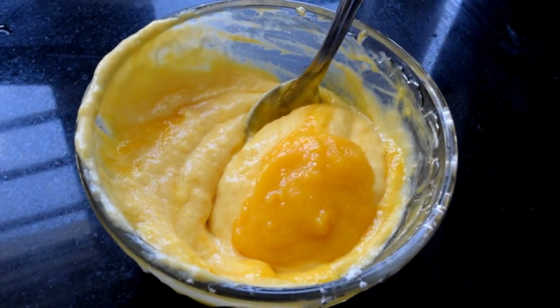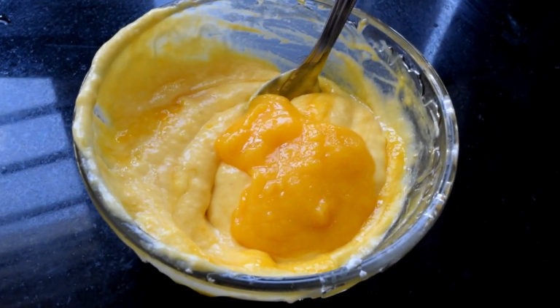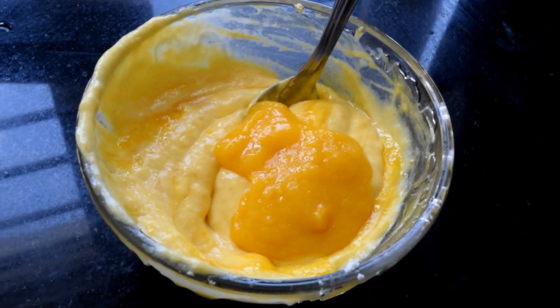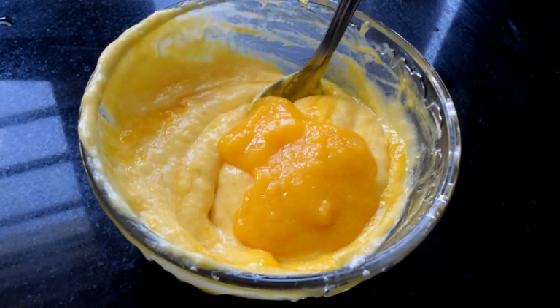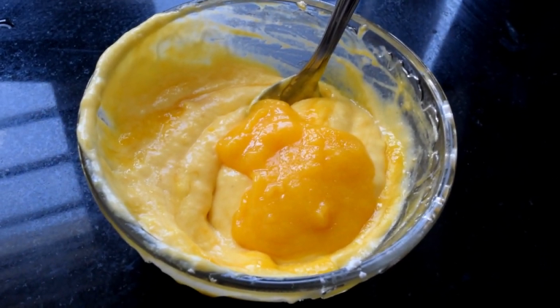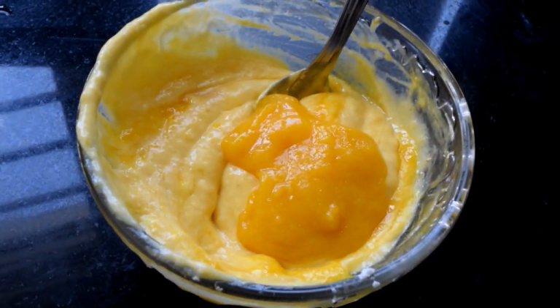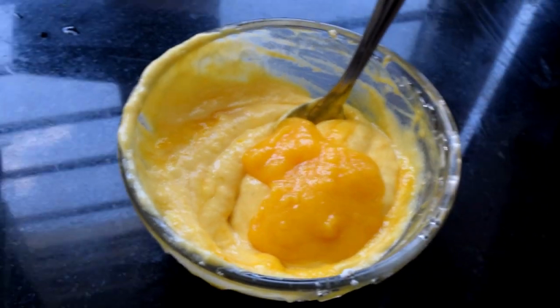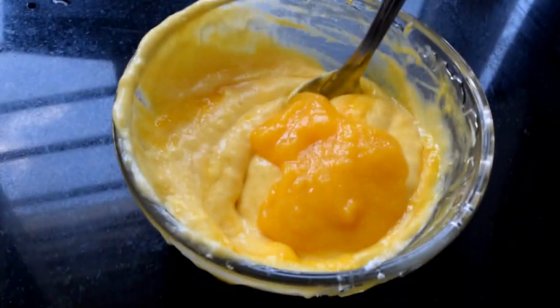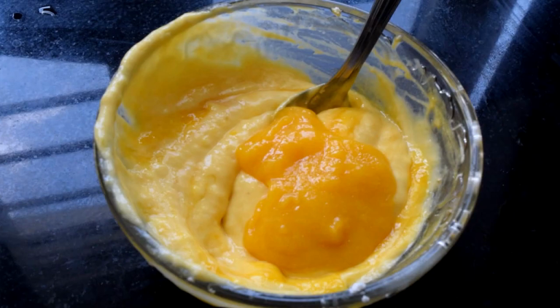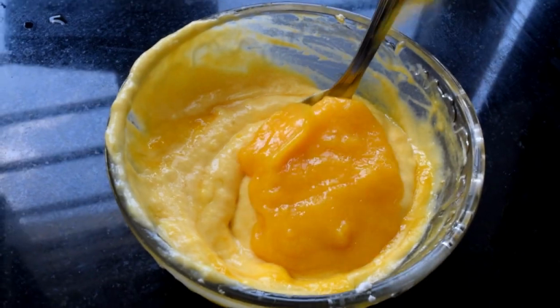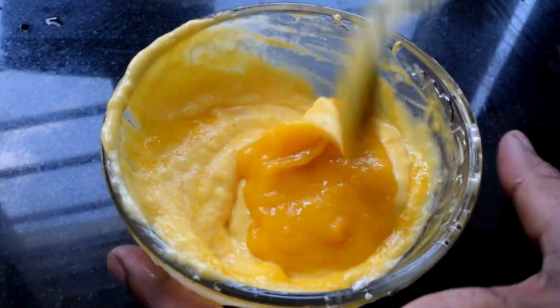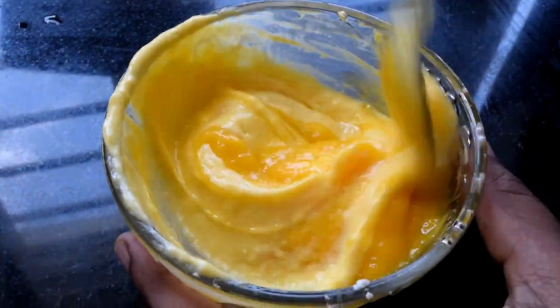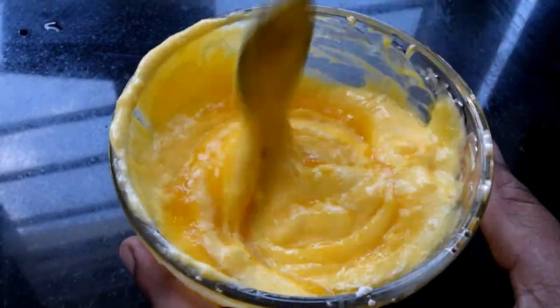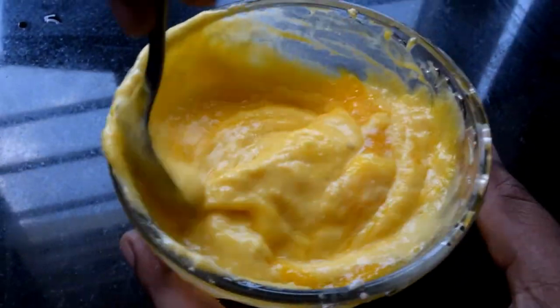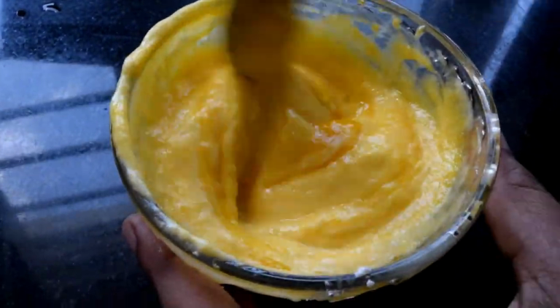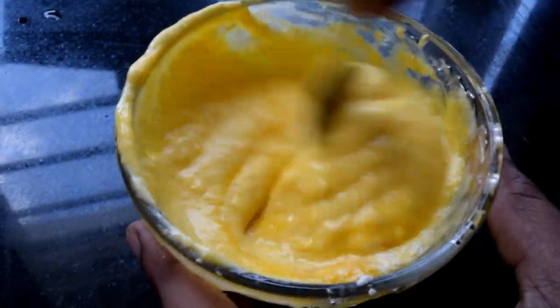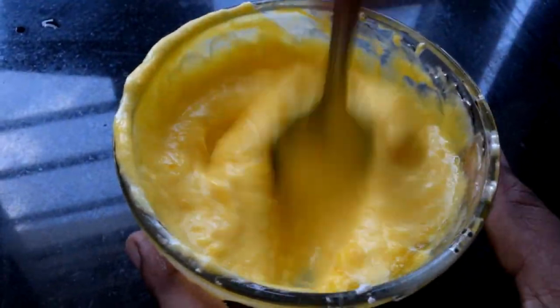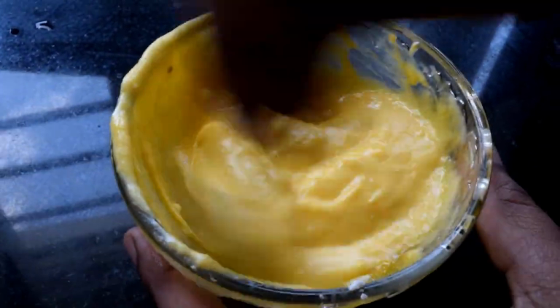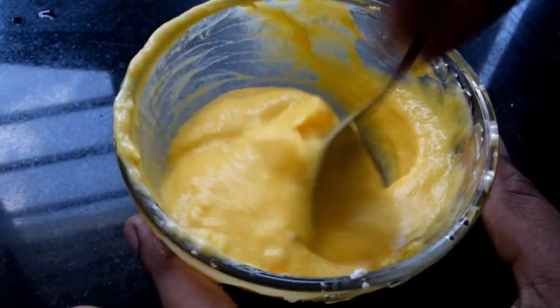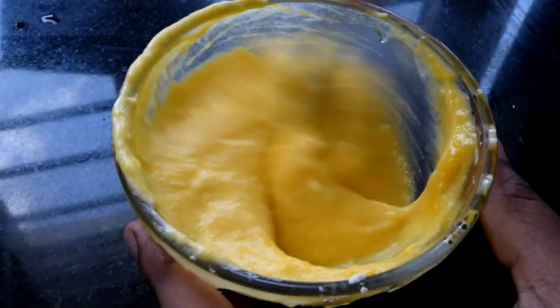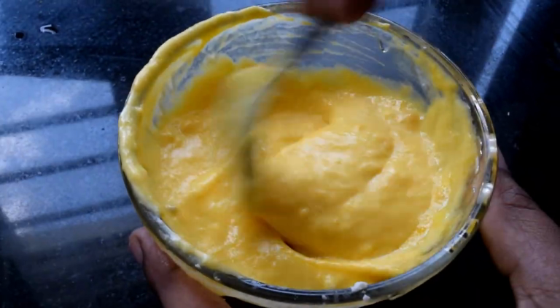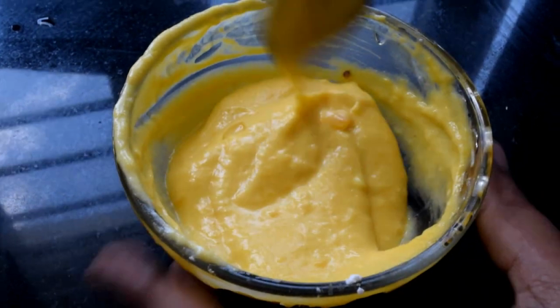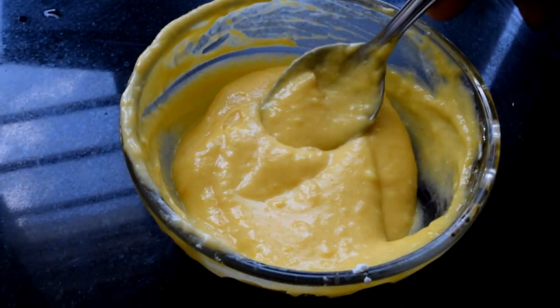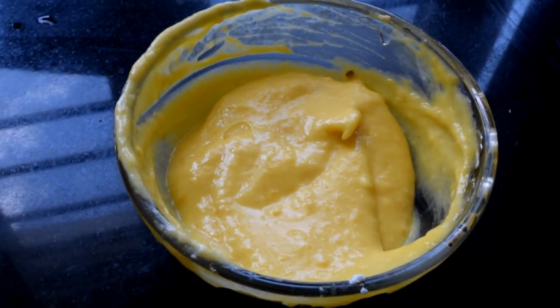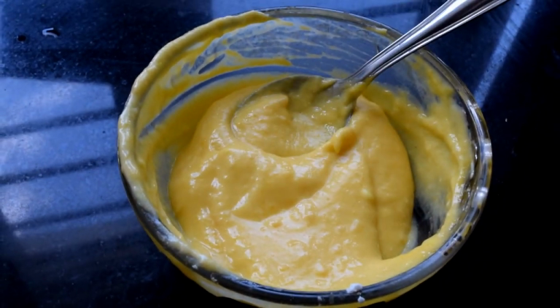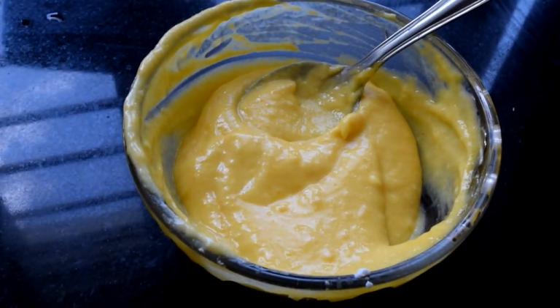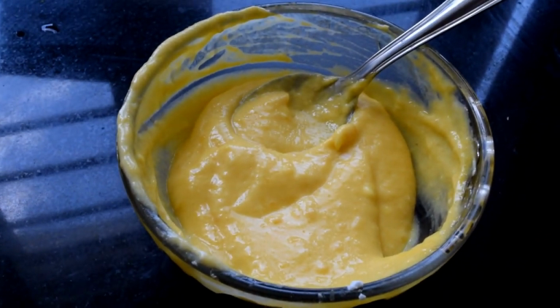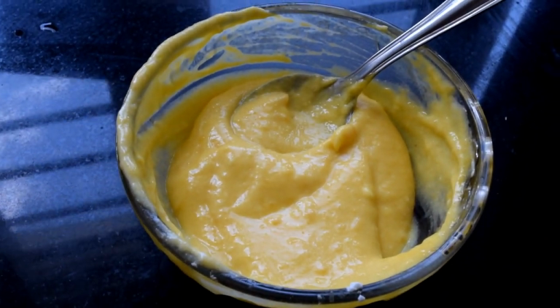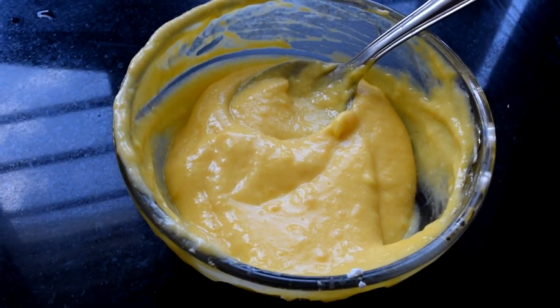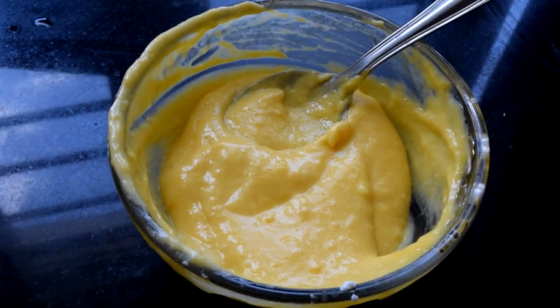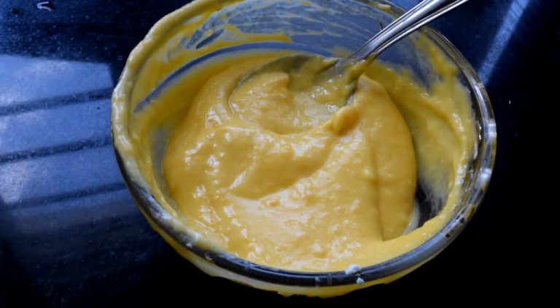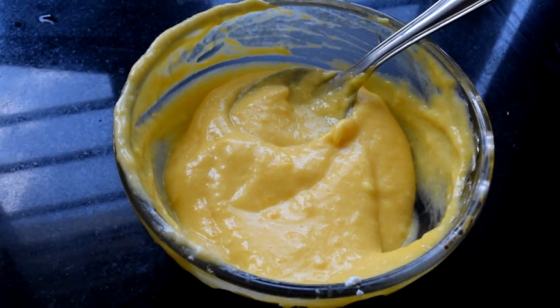If you want to make mango chicken, you can make it easy. This is a very healthy option for ice cream — it is very enjoyable. If you want, you can replace the sugar. This is a healthy option.